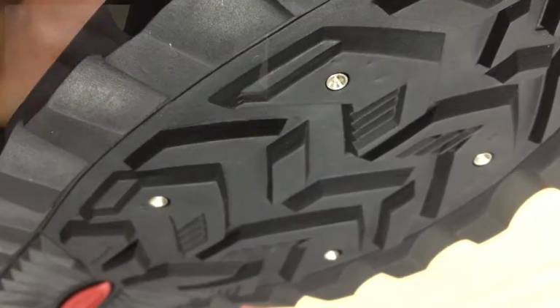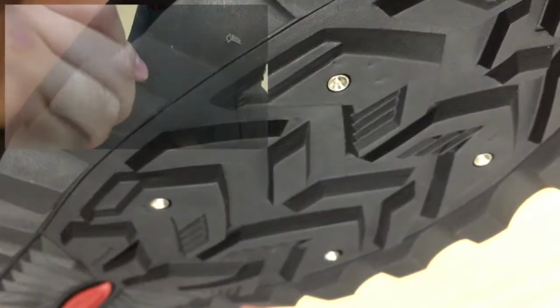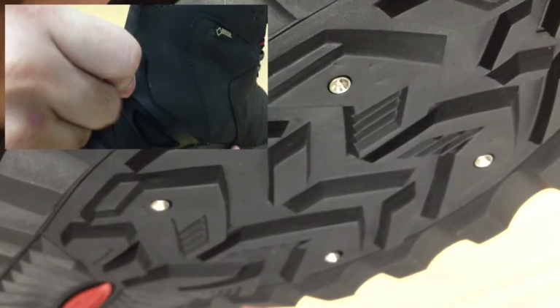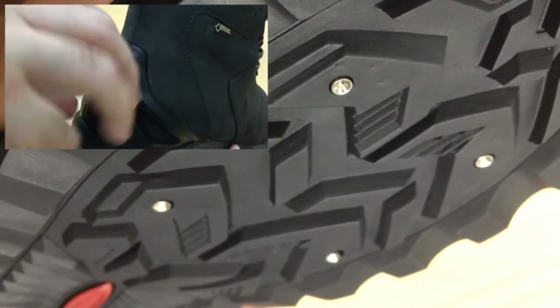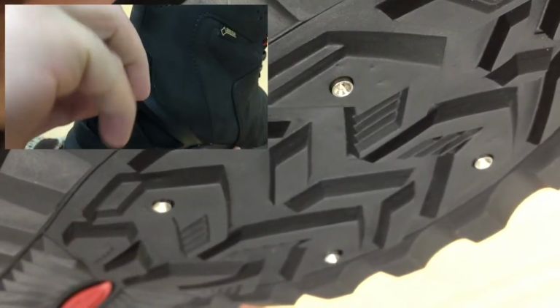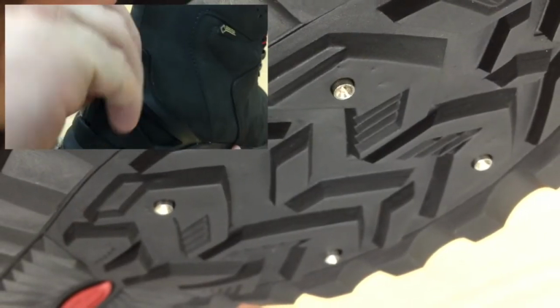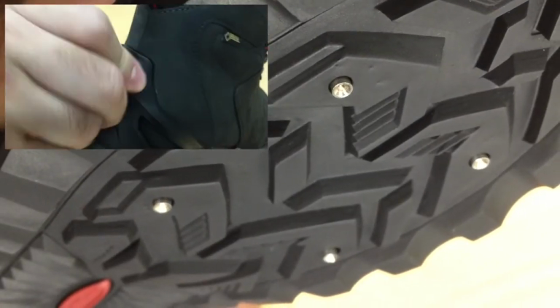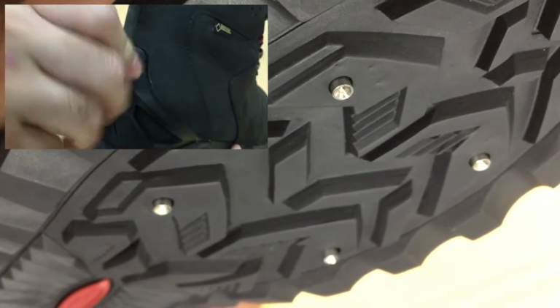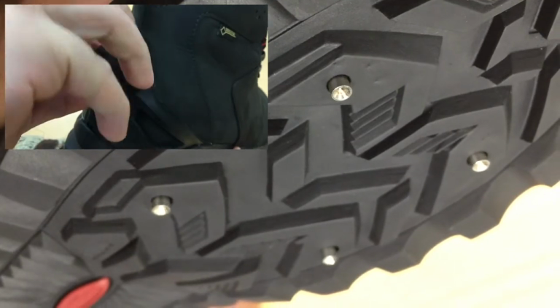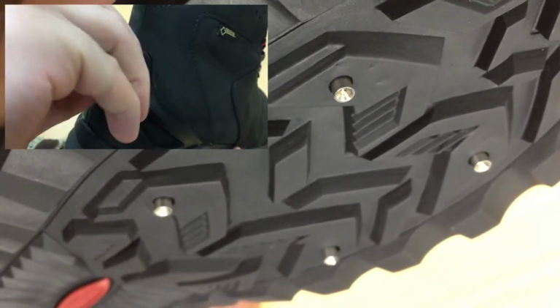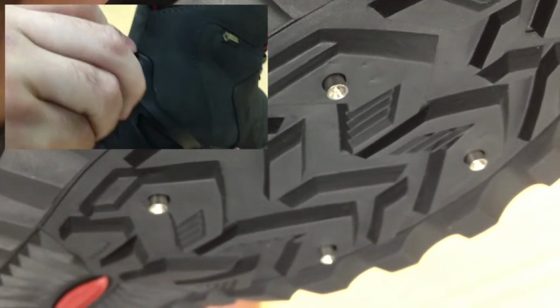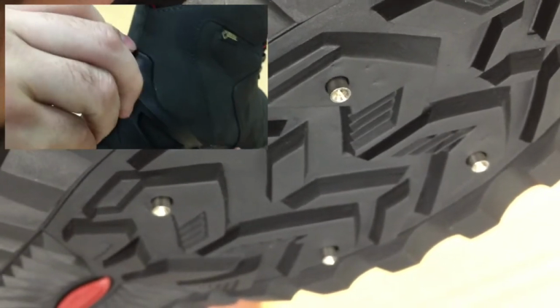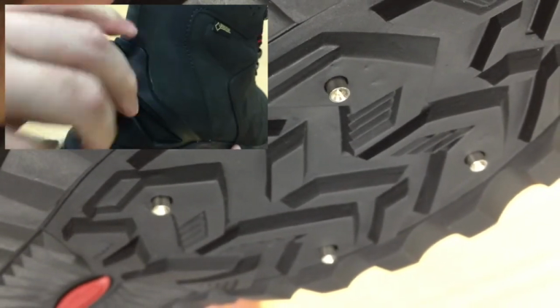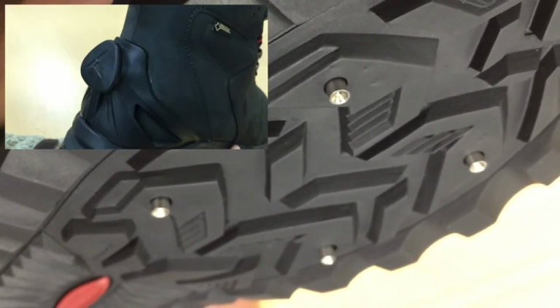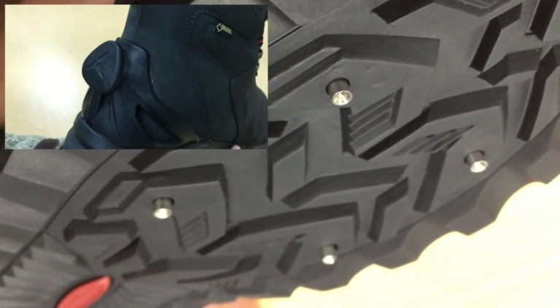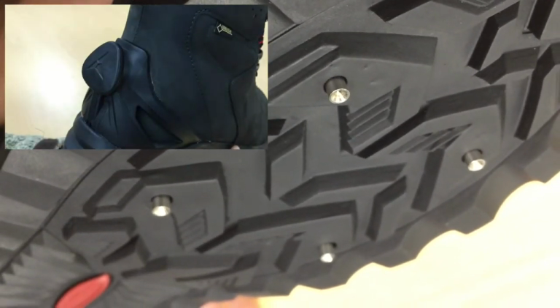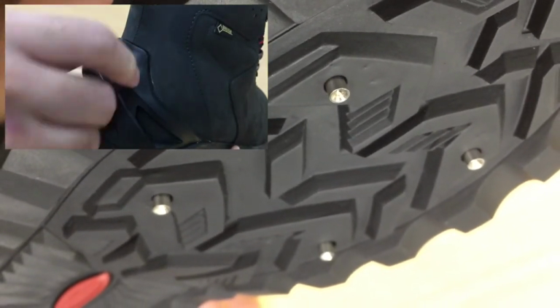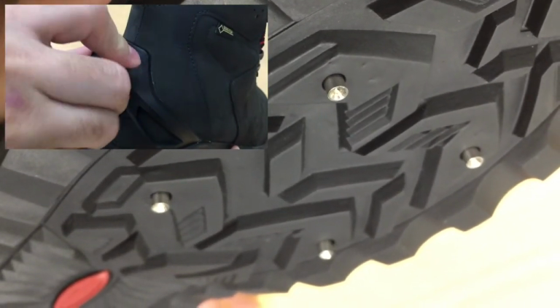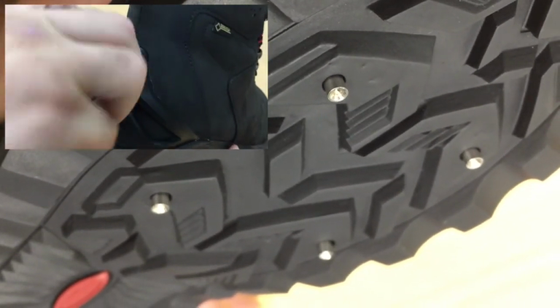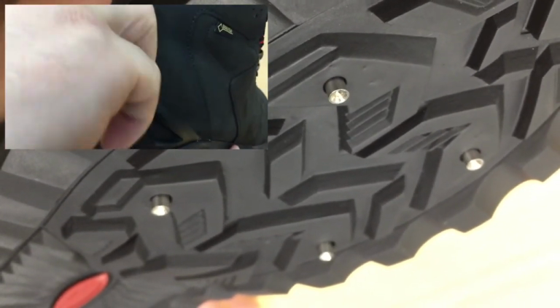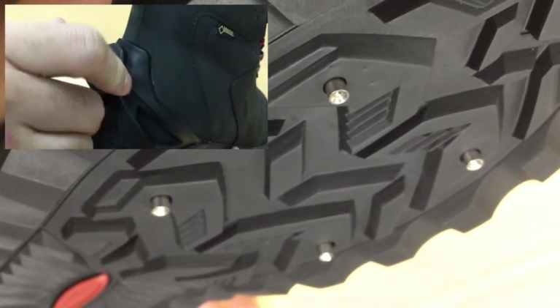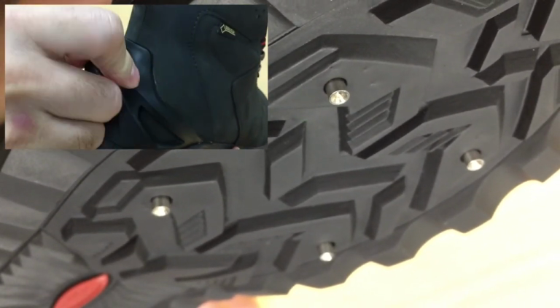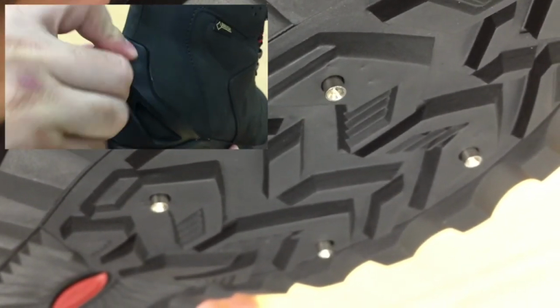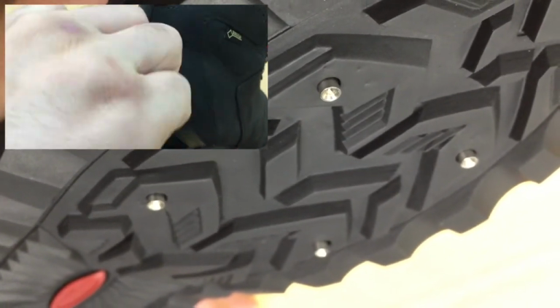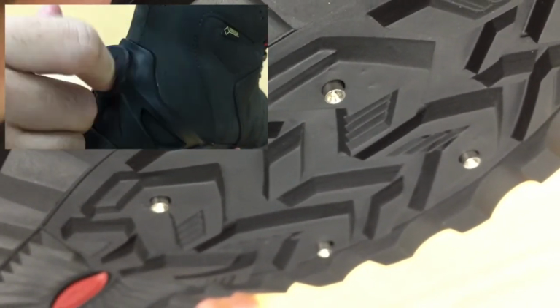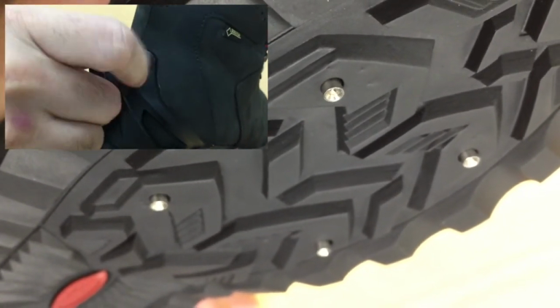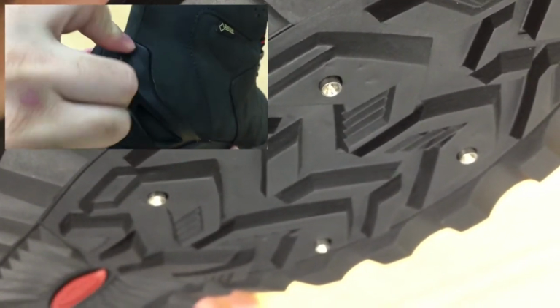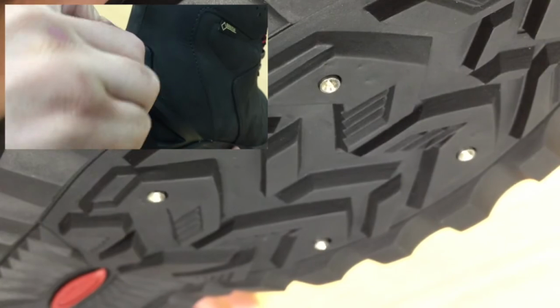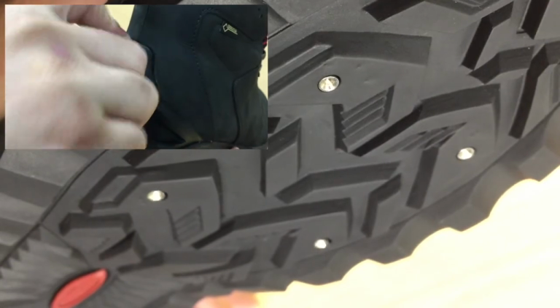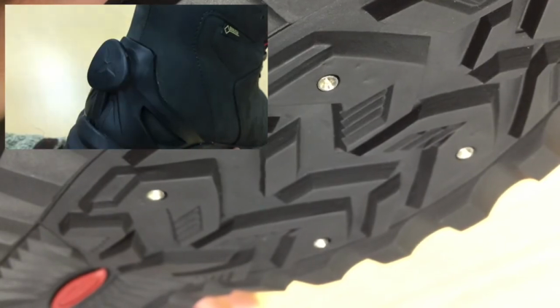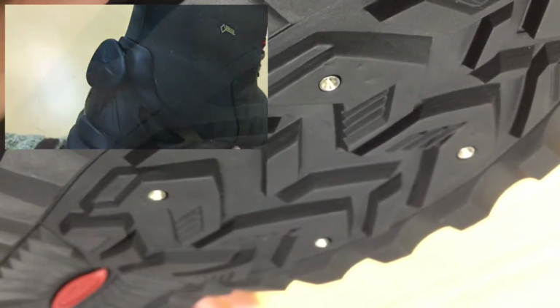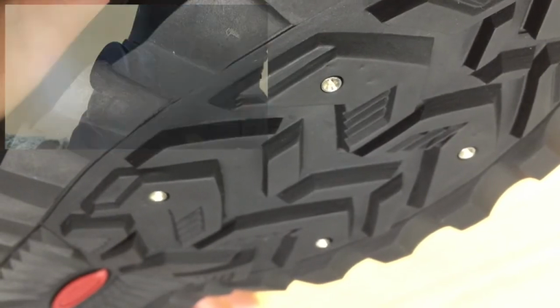Simply turn the inner dial and the spikes come out. Turn left and the spikes come back in.